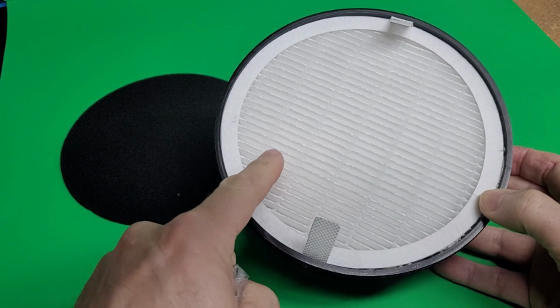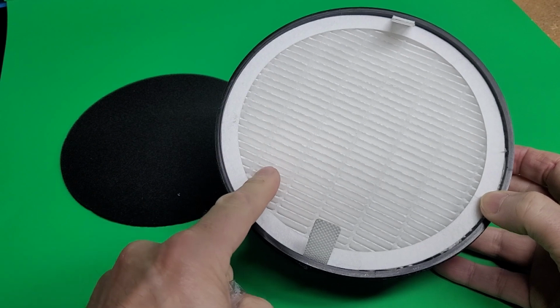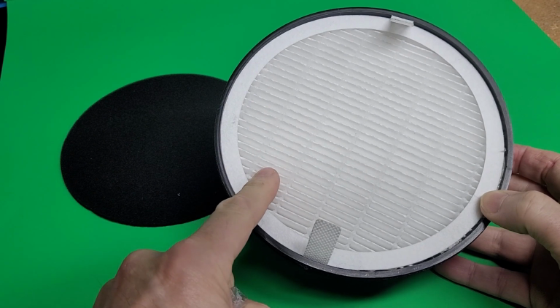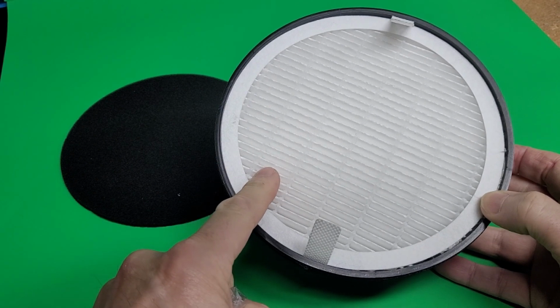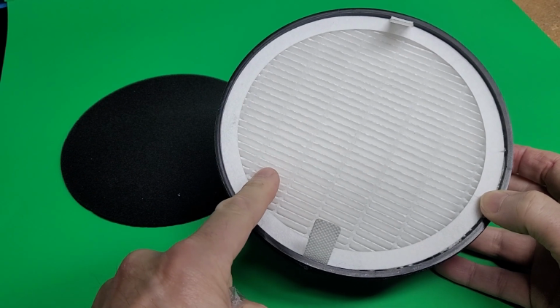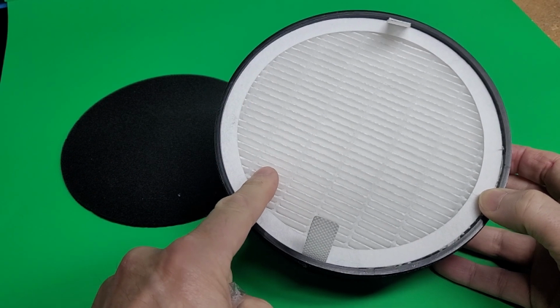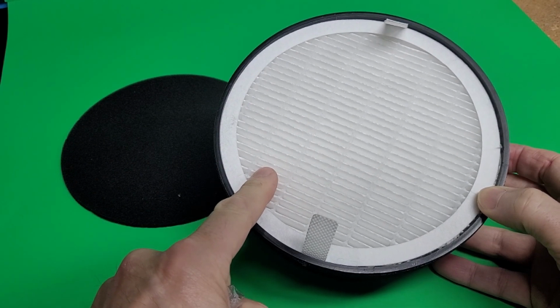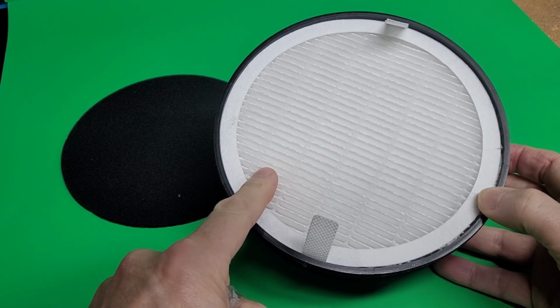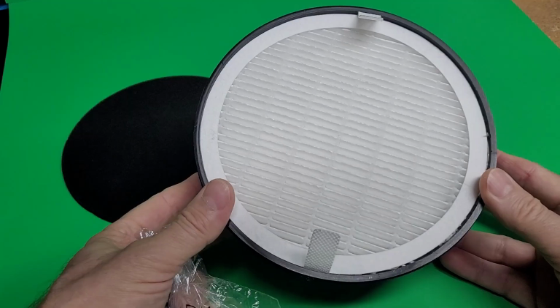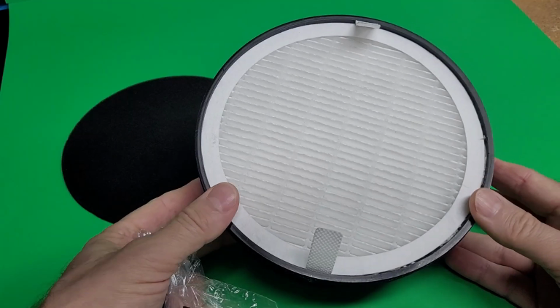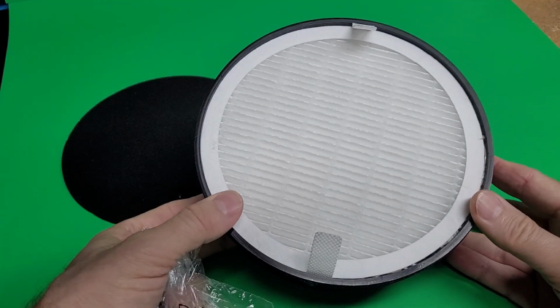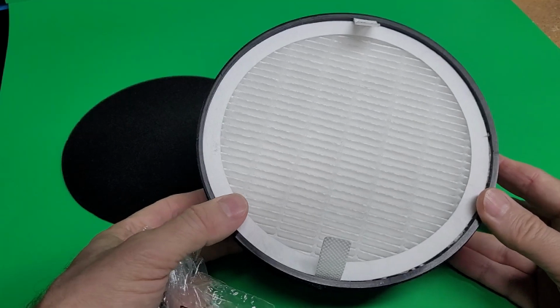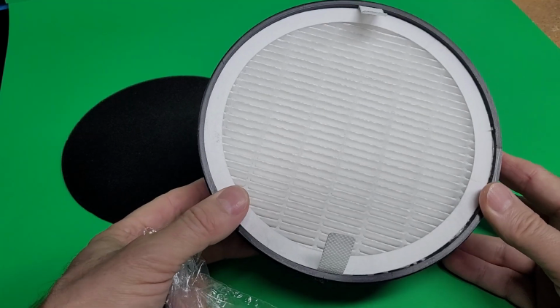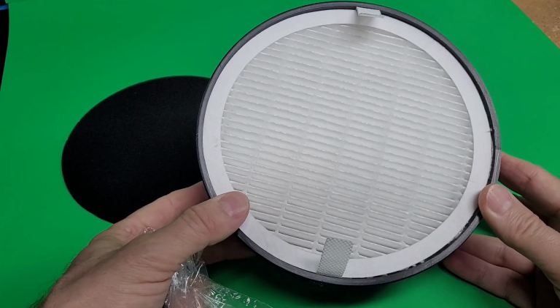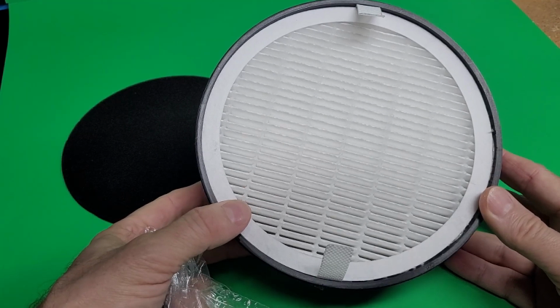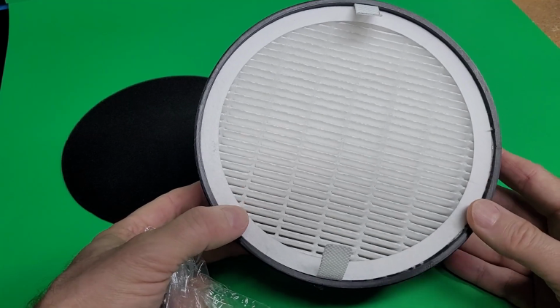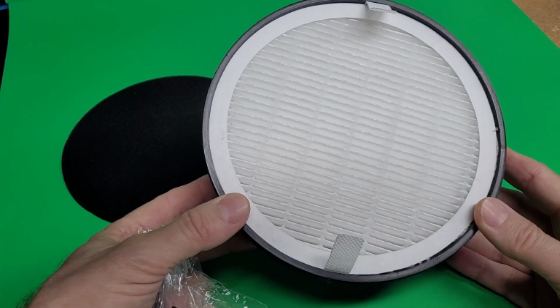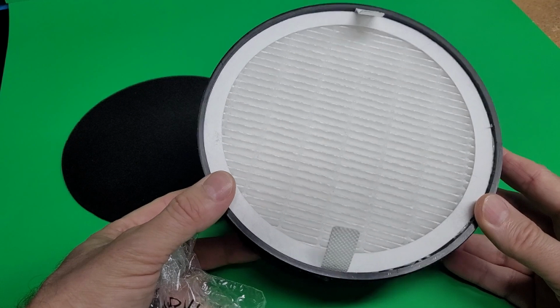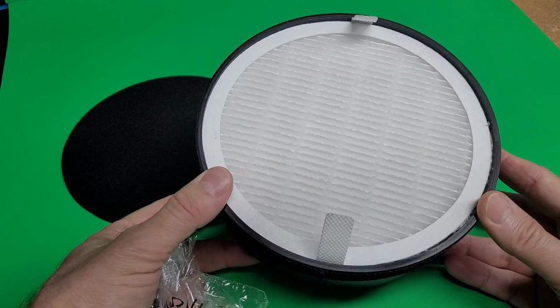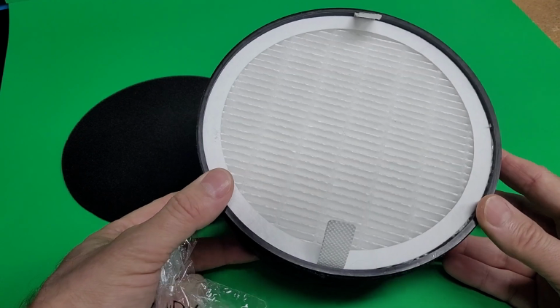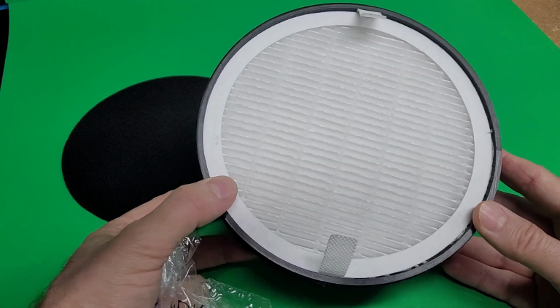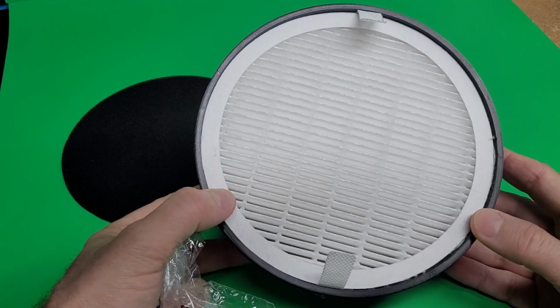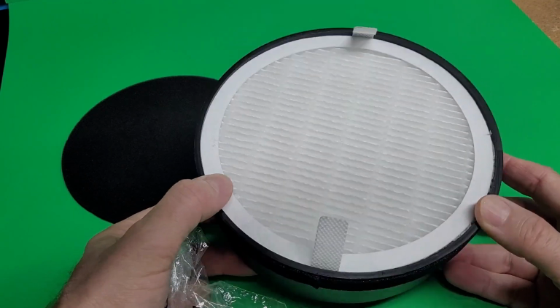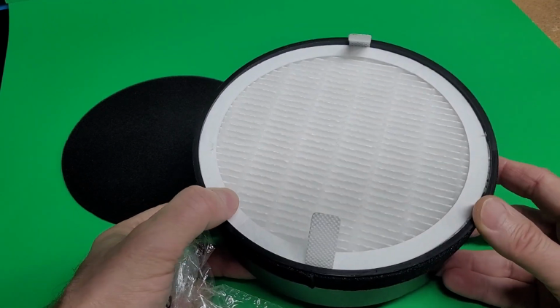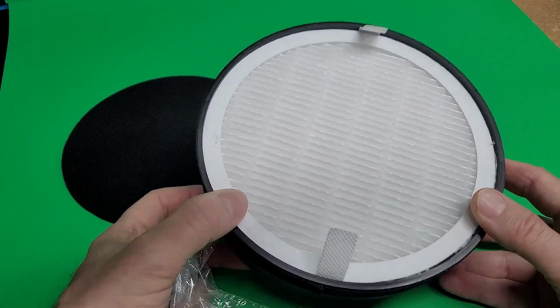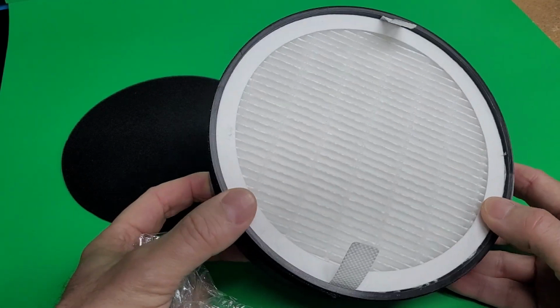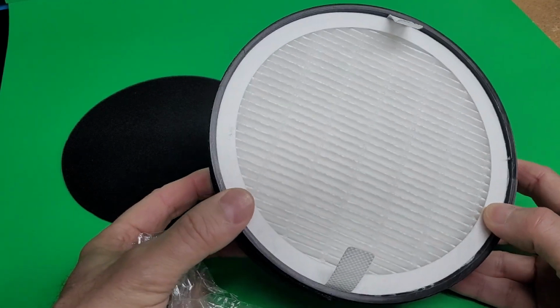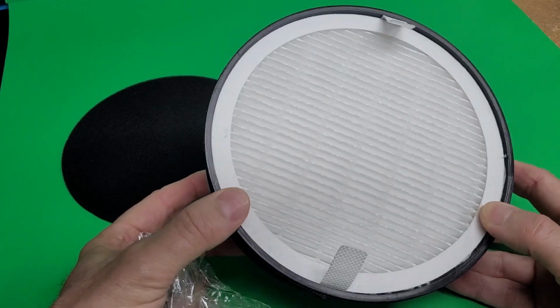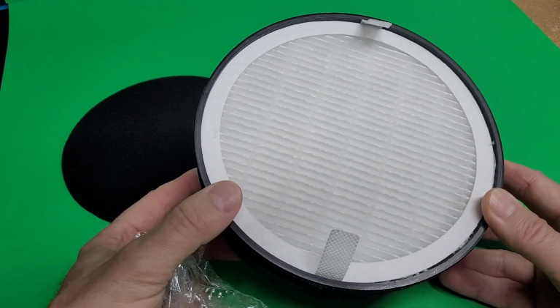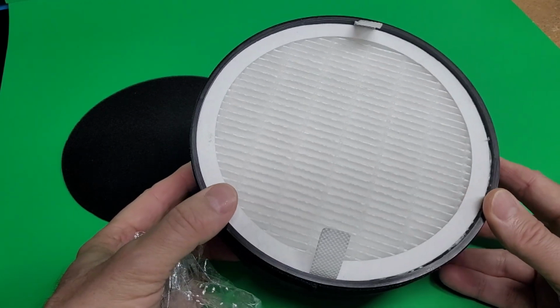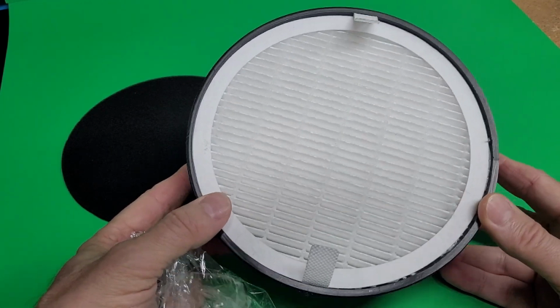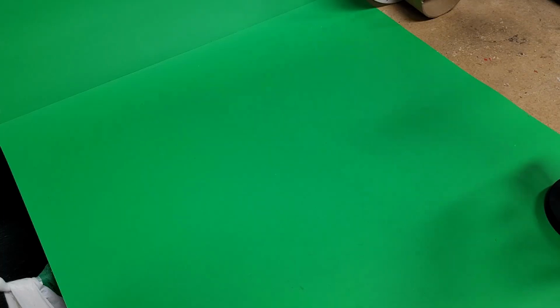This paper filter is what's going to capture the particles. Depending upon how many hours you use your printer will determine how often you need to change it, but my intentions are to change it every six months.